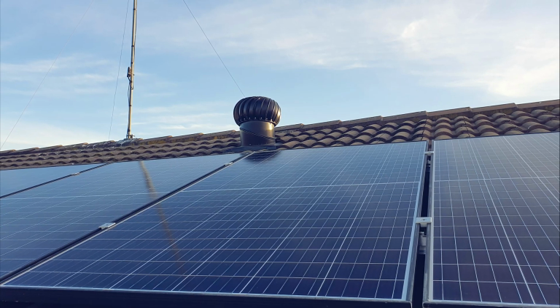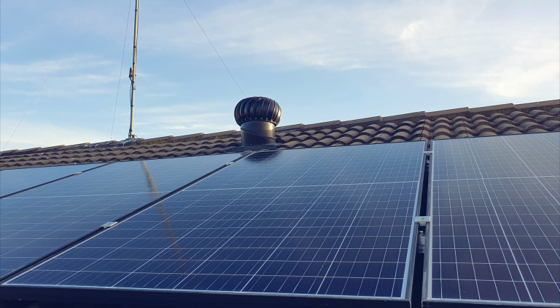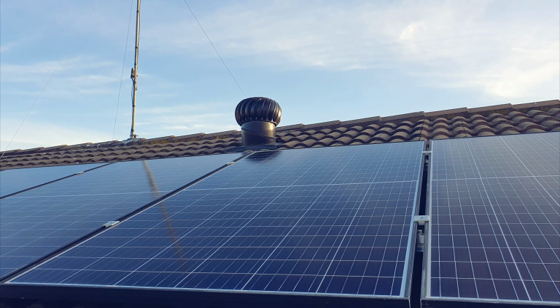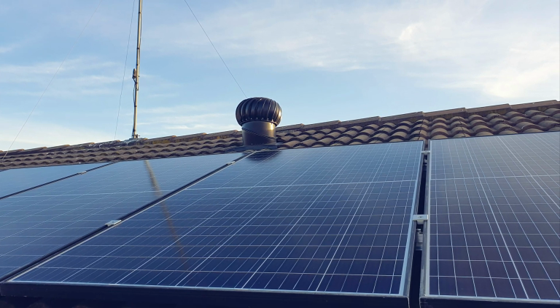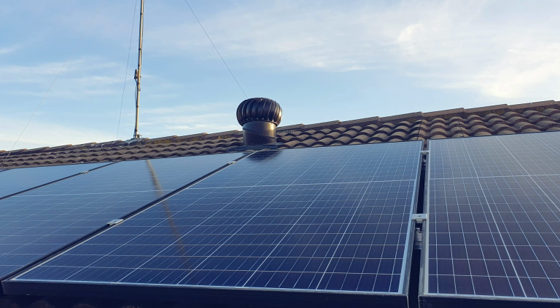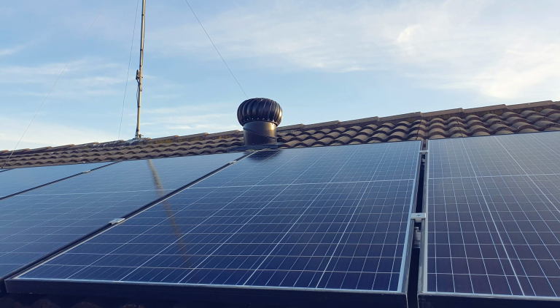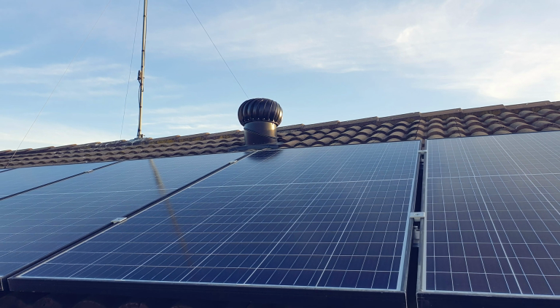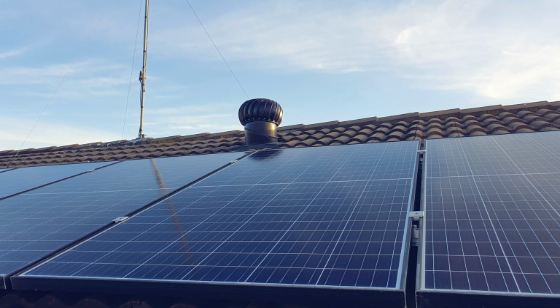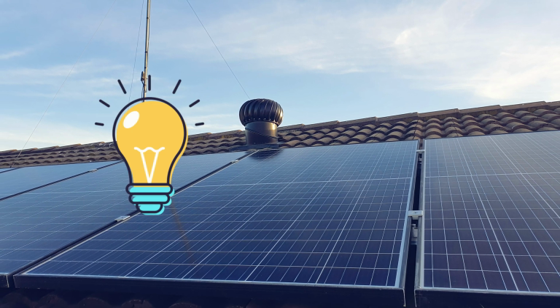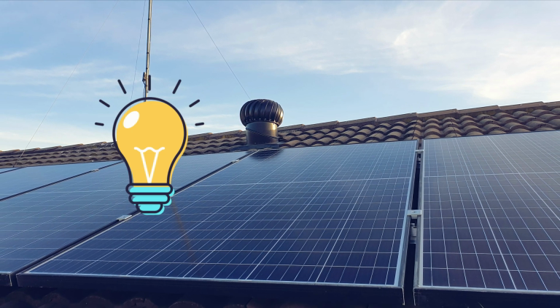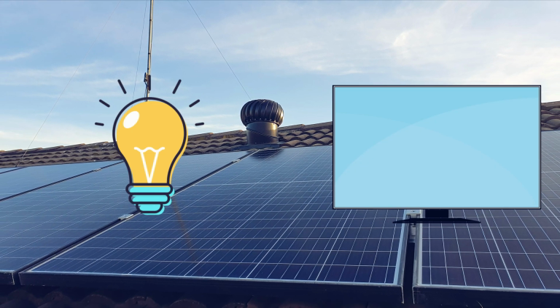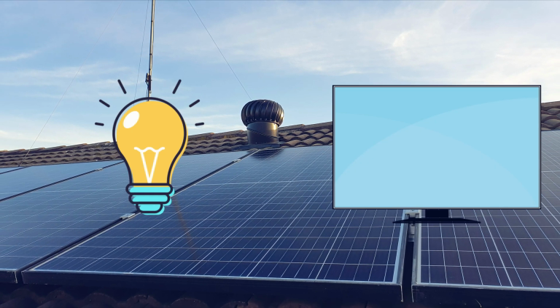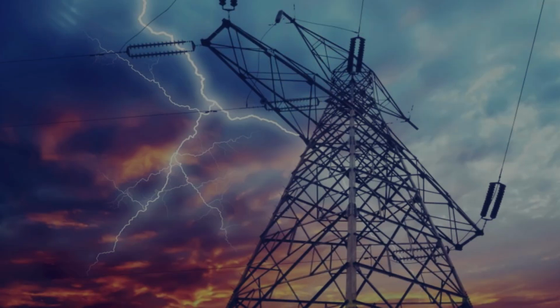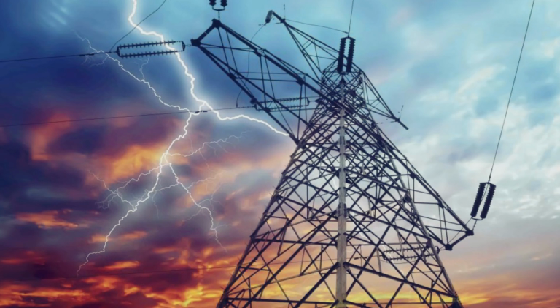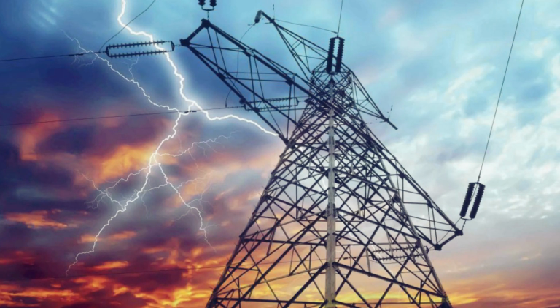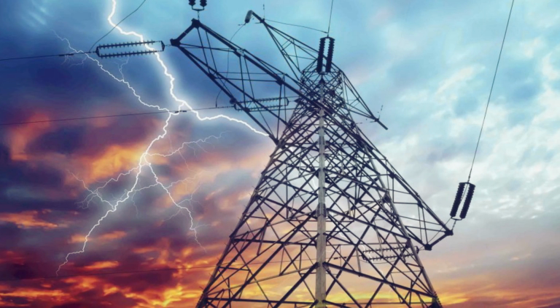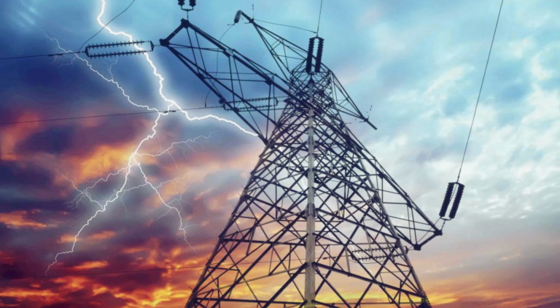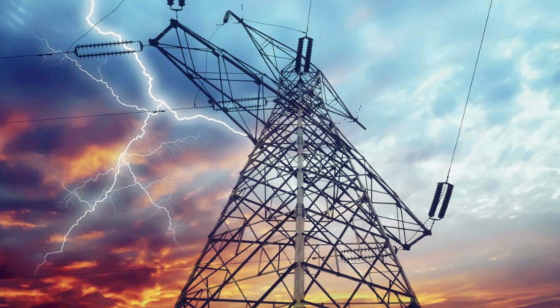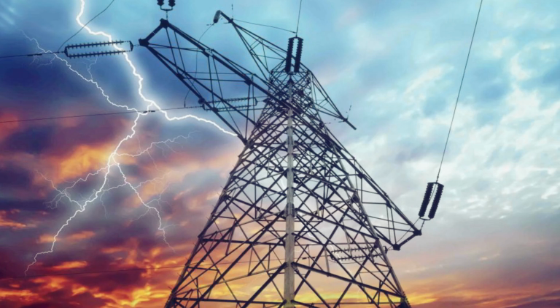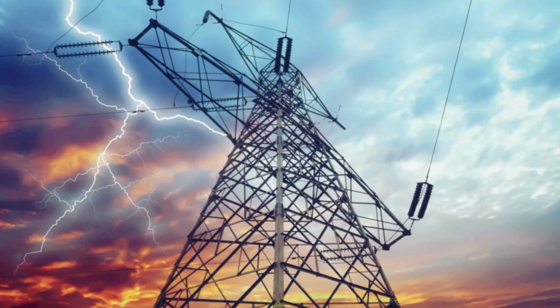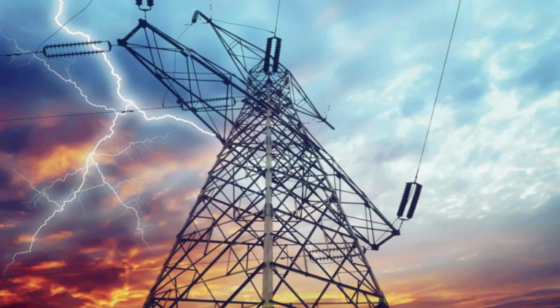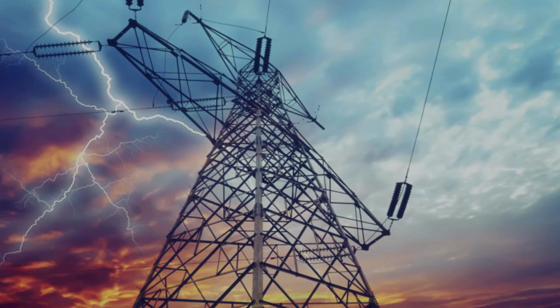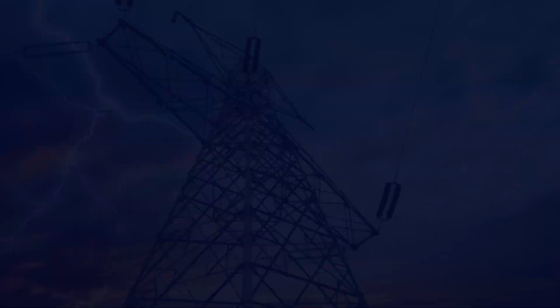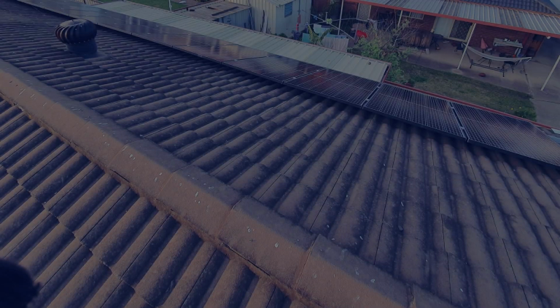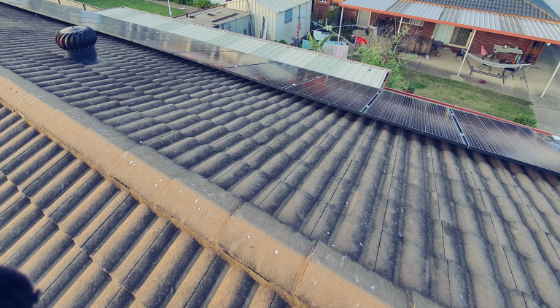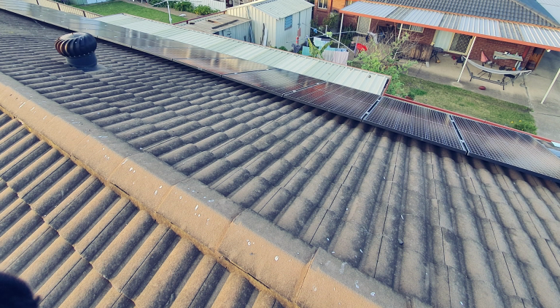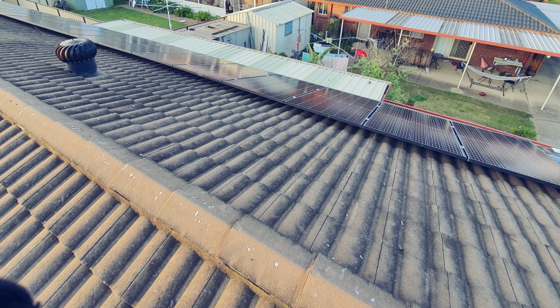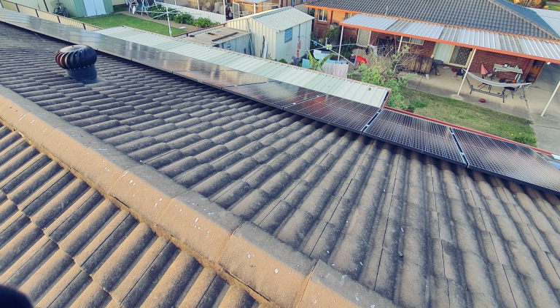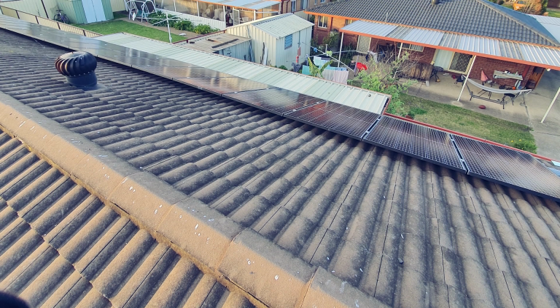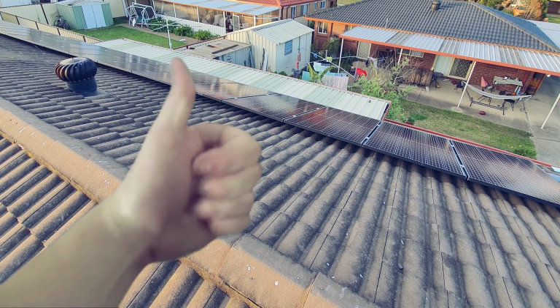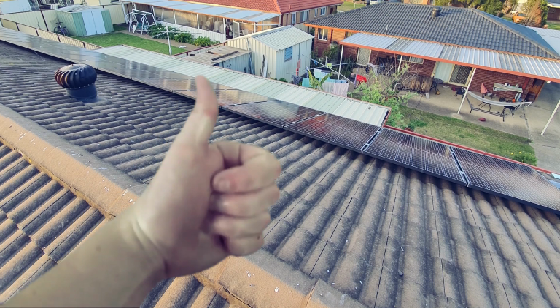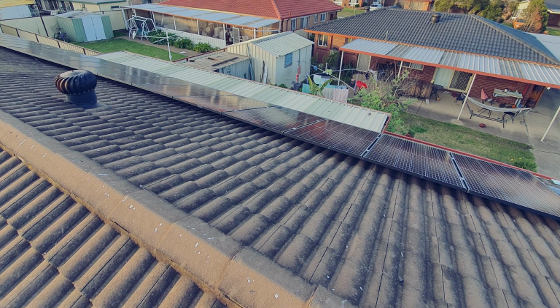We can use this electricity to turn on lights and the TV. This way we don't pay a lot of money to our electricity company. My dad says we save a lot of money long term.